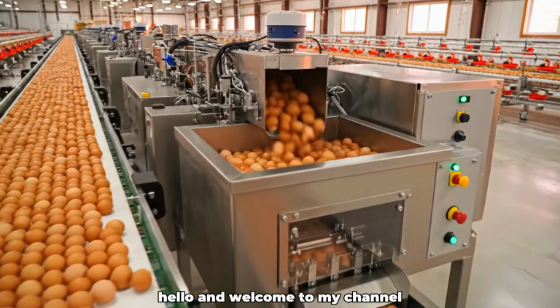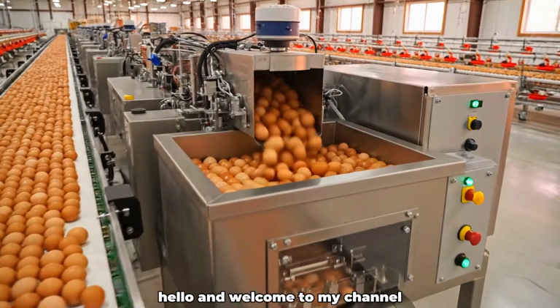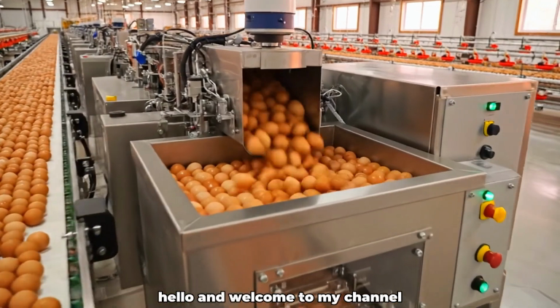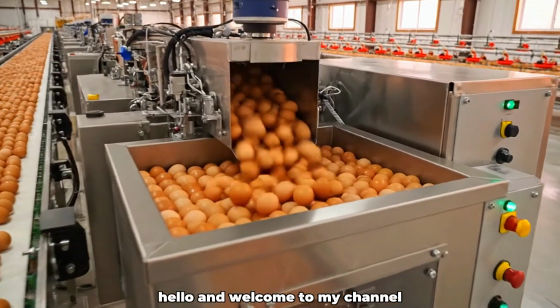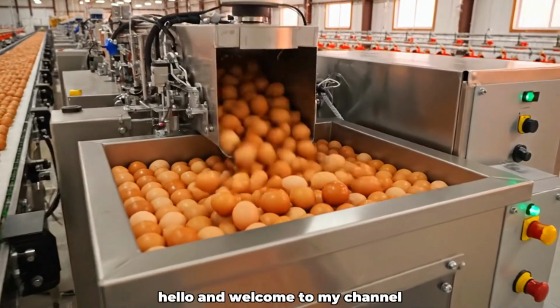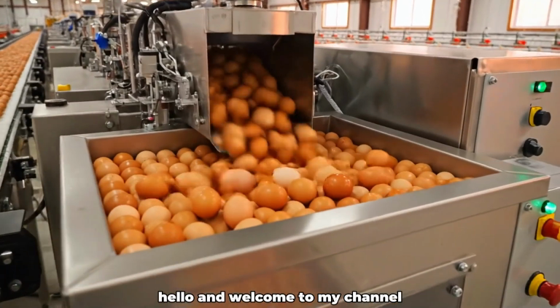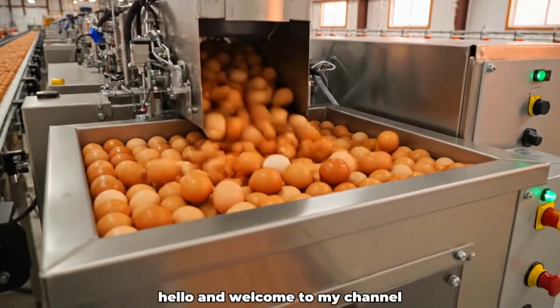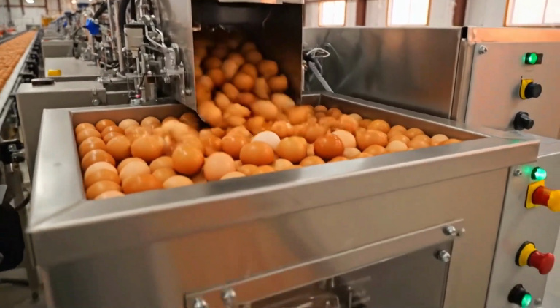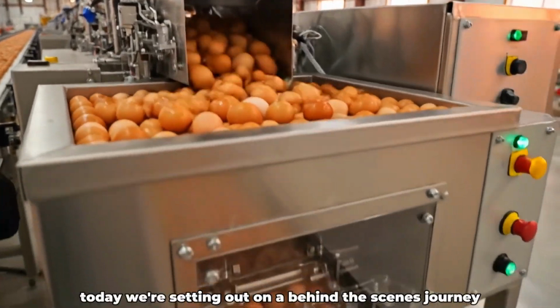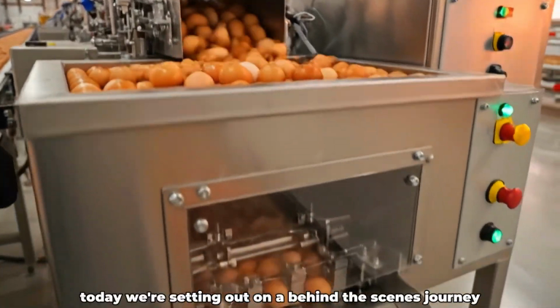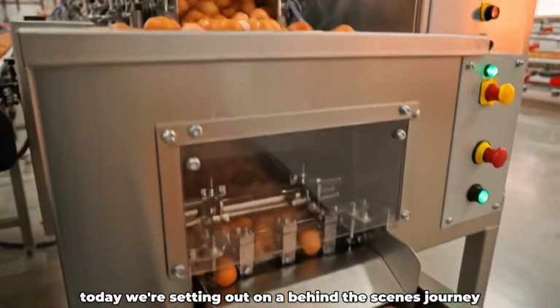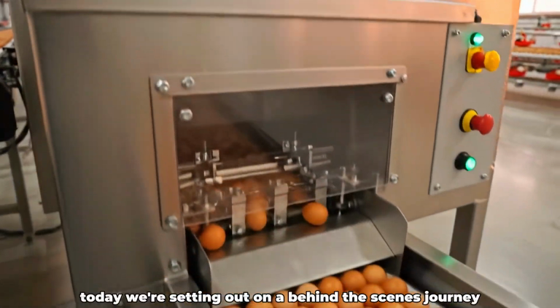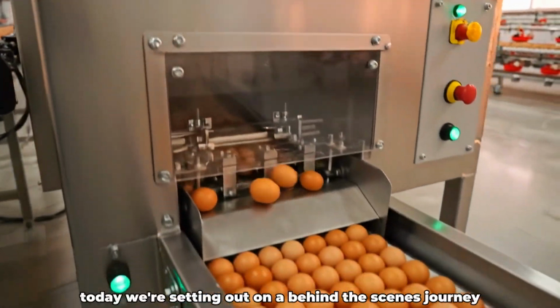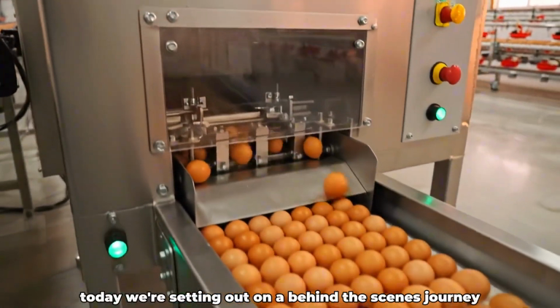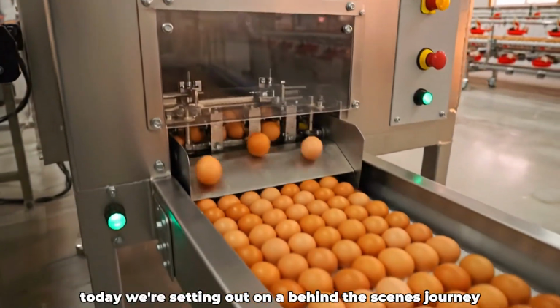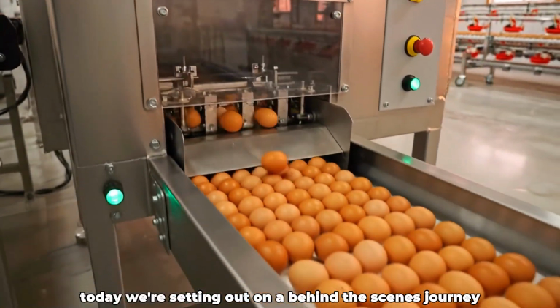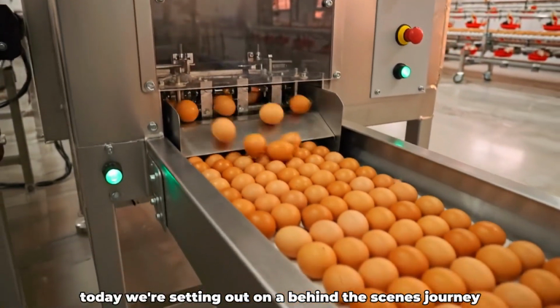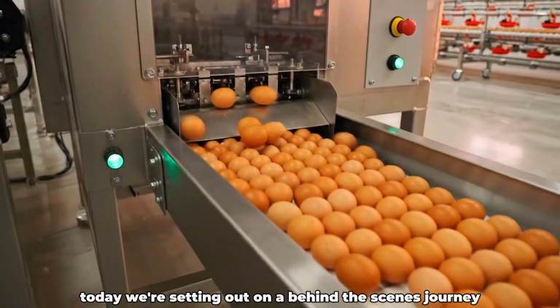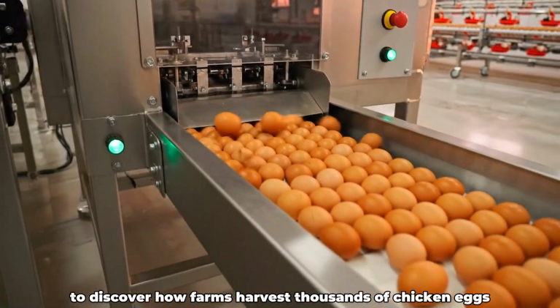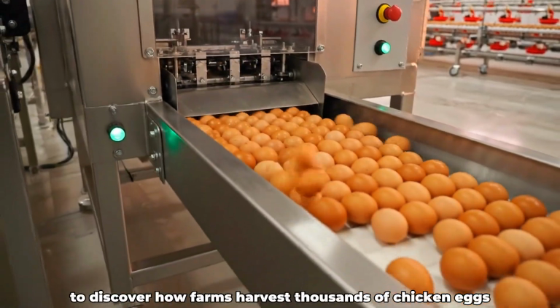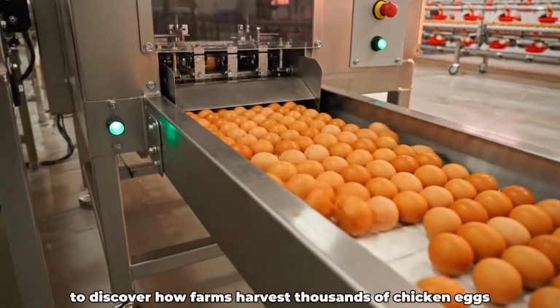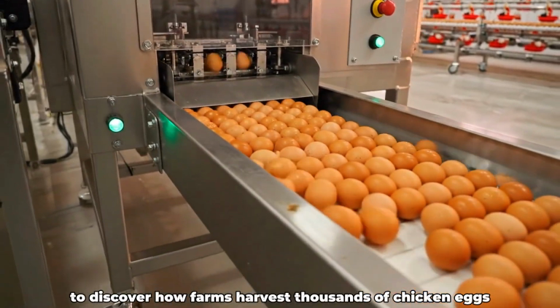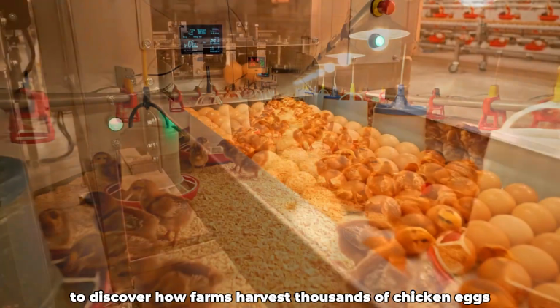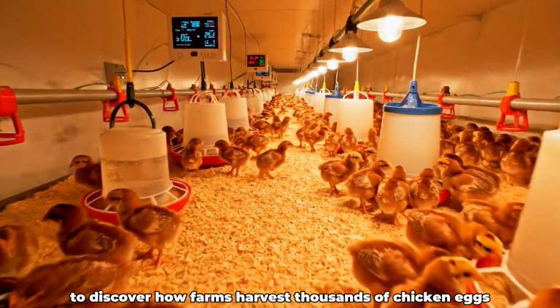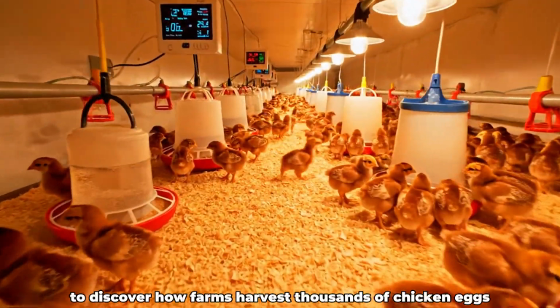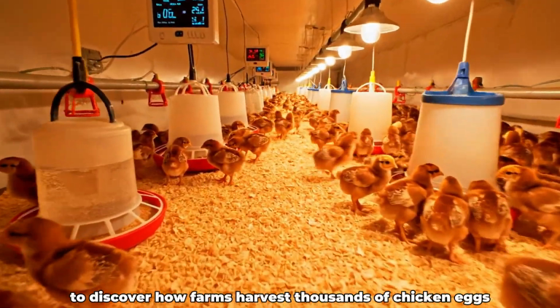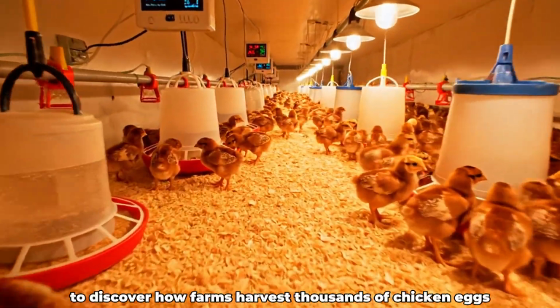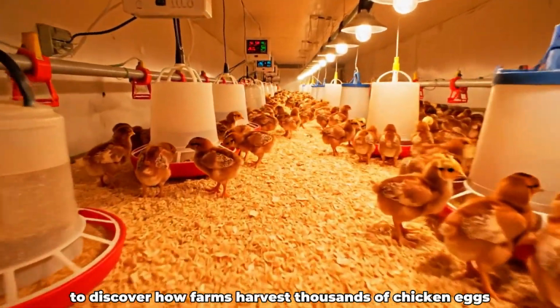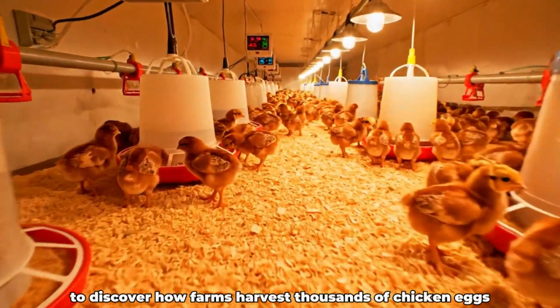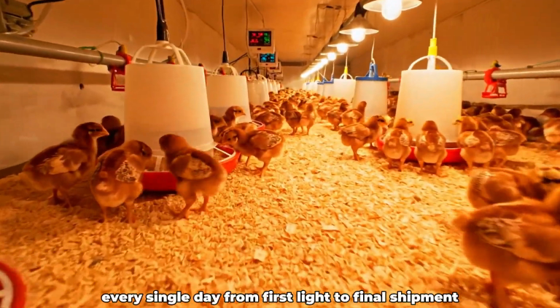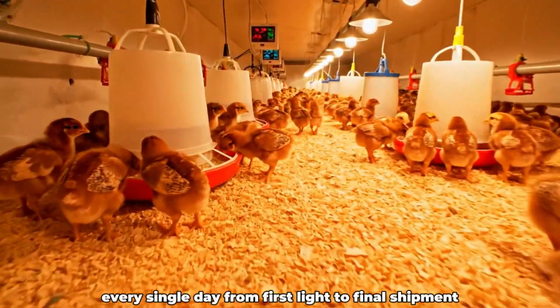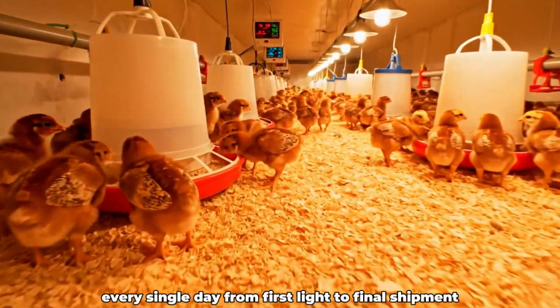Hello, and welcome to my channel. Today, we're setting out on a behind-the-scenes journey to discover how farms harvest thousands of chicken eggs every single day.